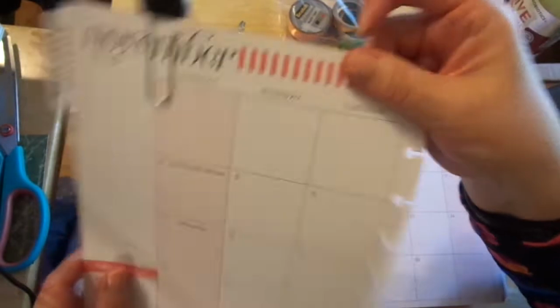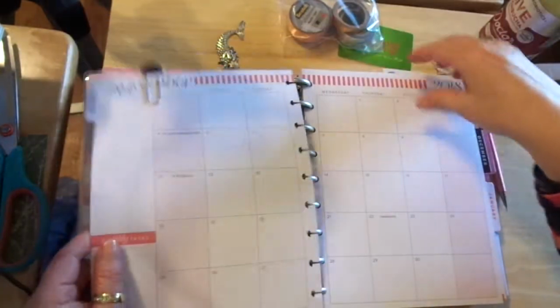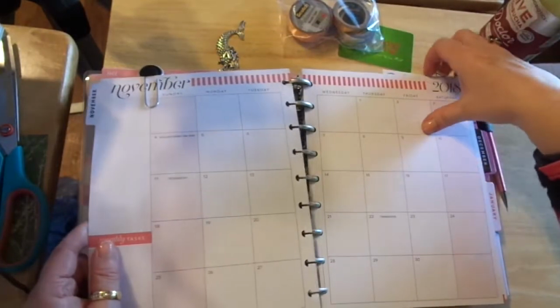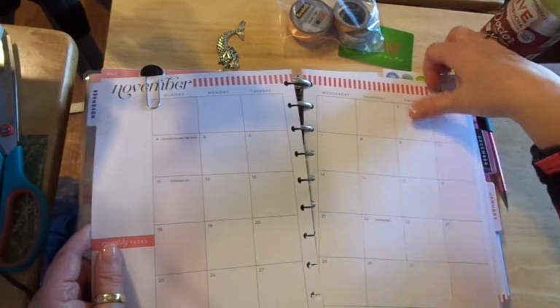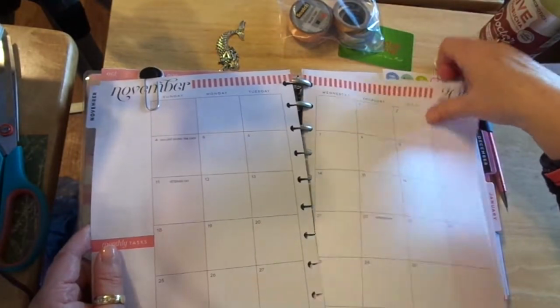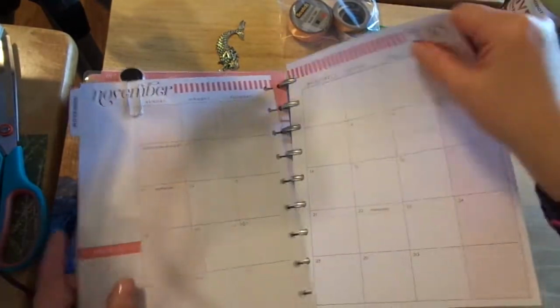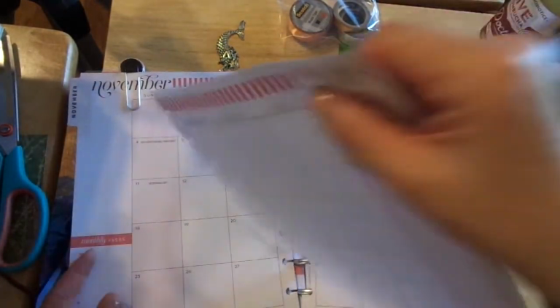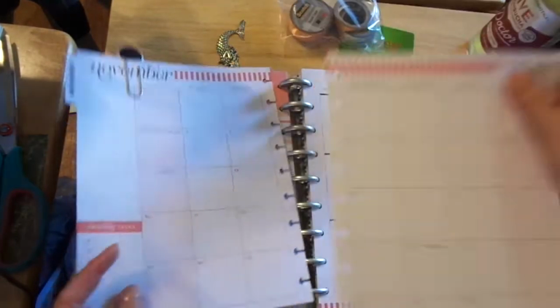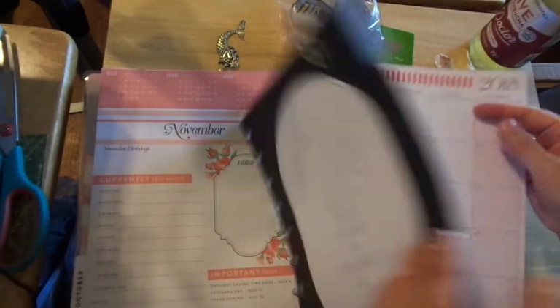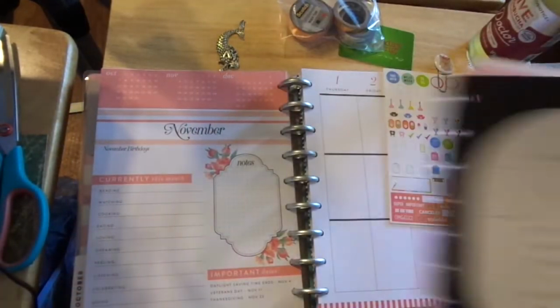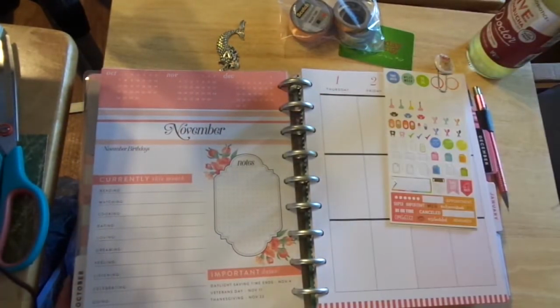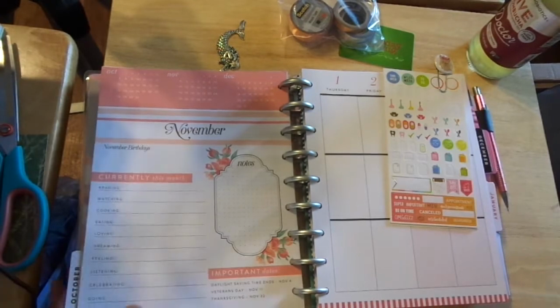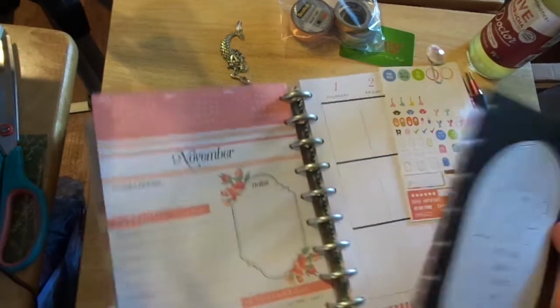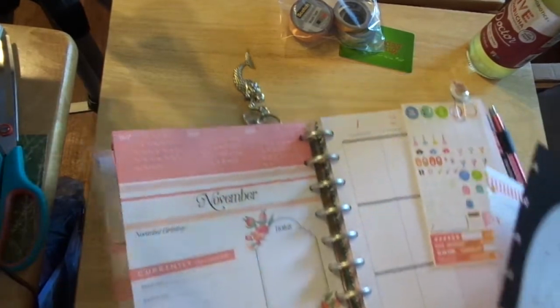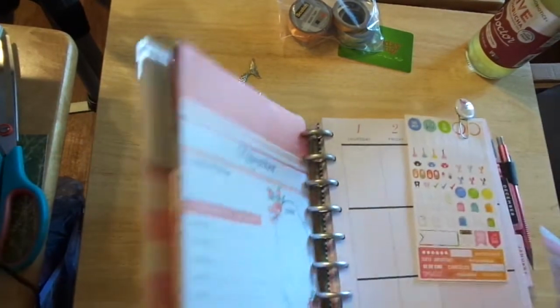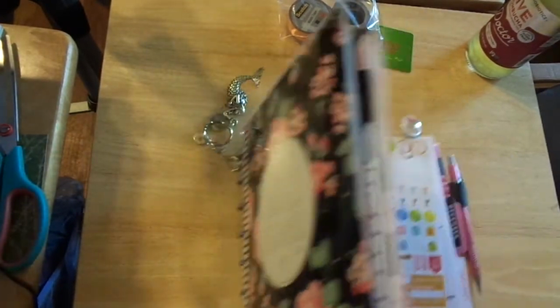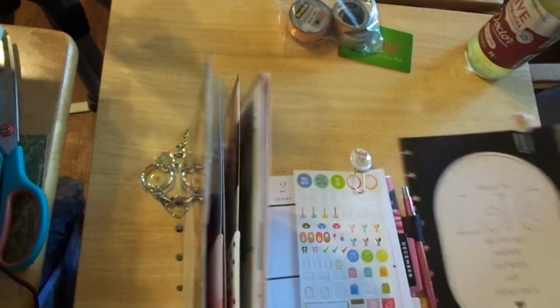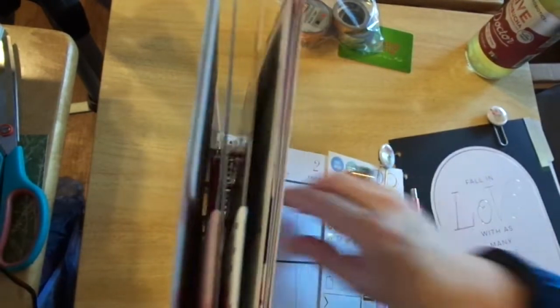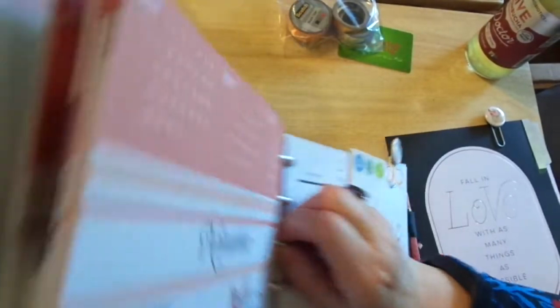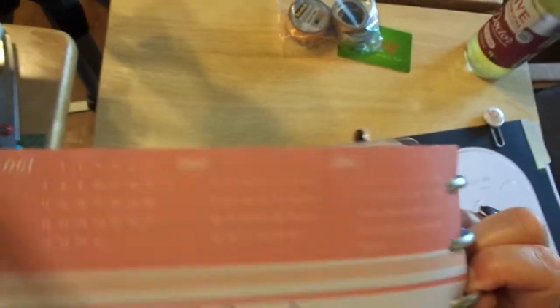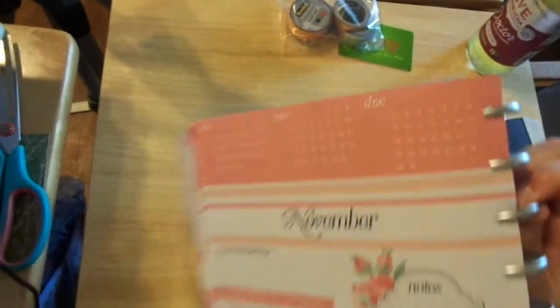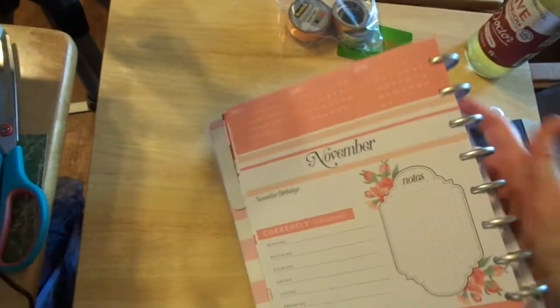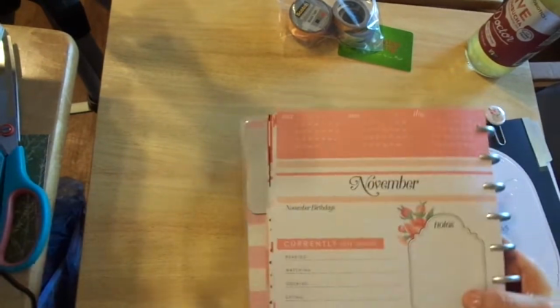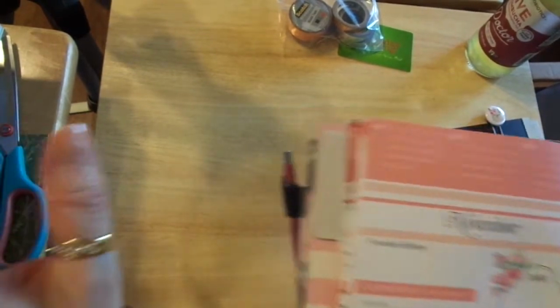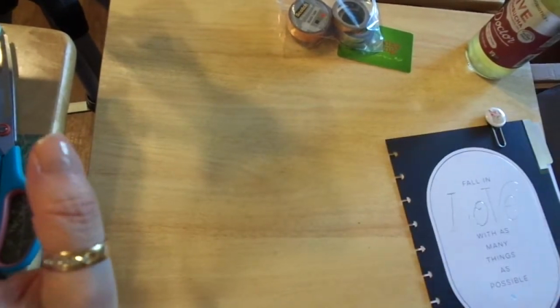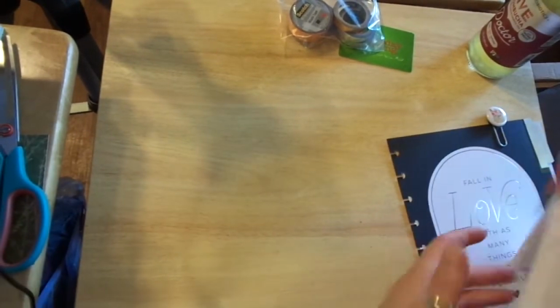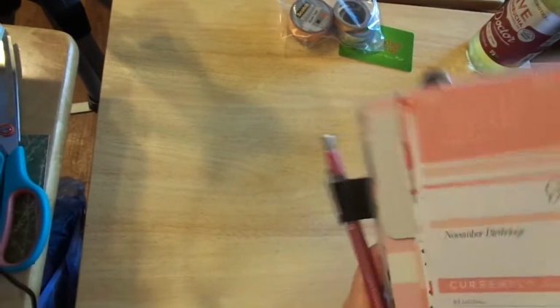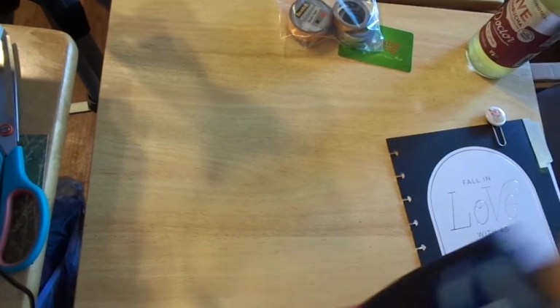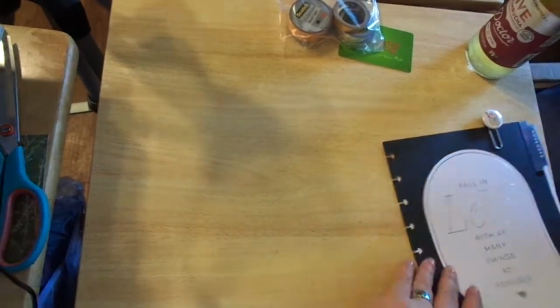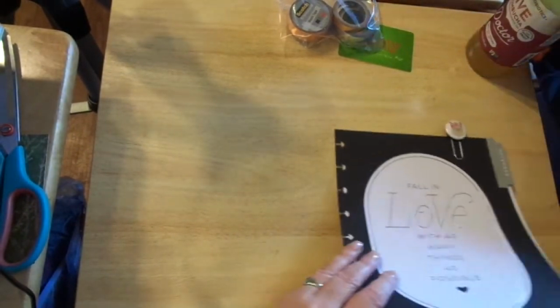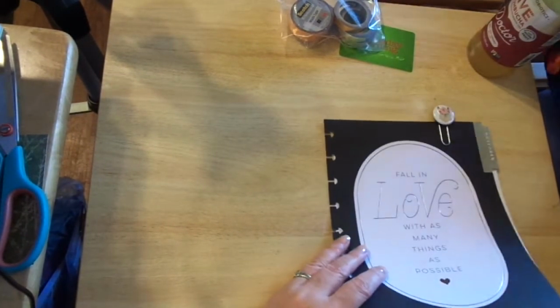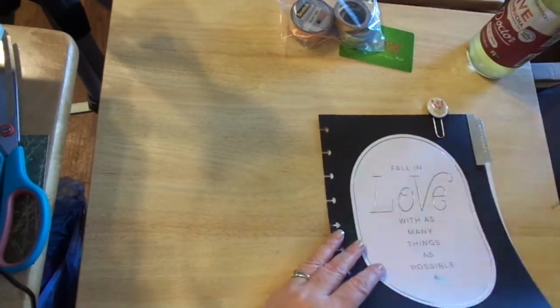I am super loving this planner, as always. I always love this planner. Sorry guys, I didn't mean to bump you. My apologies.